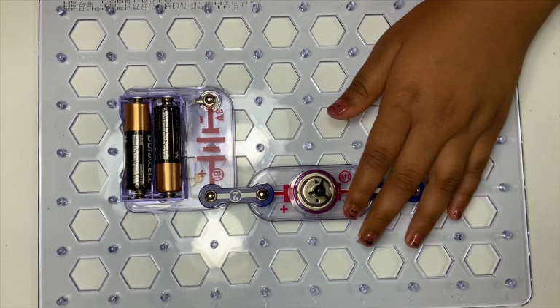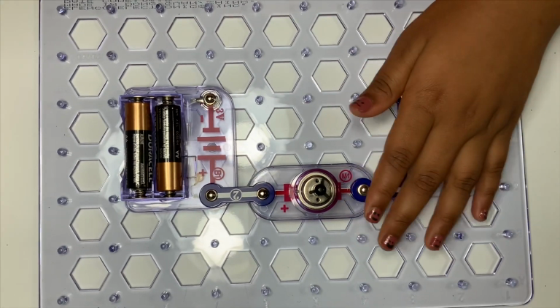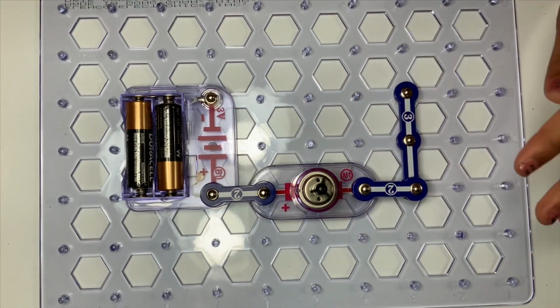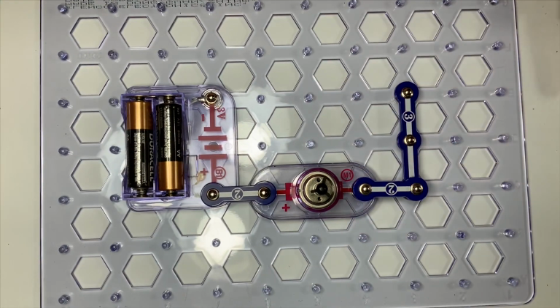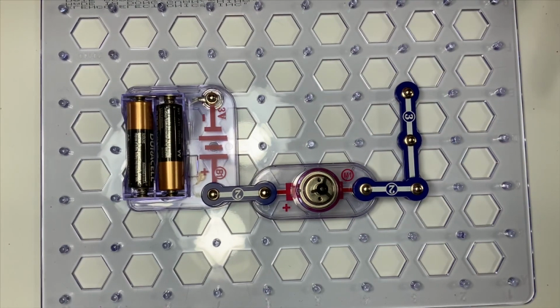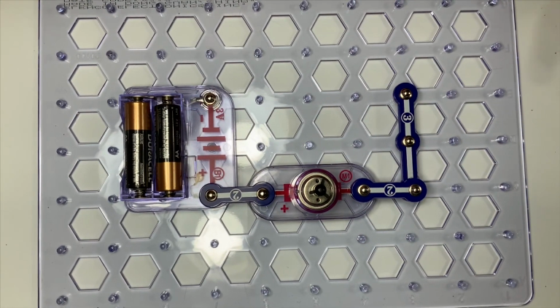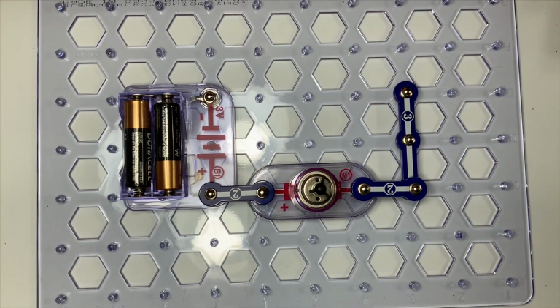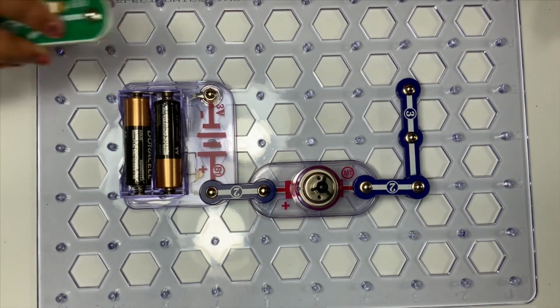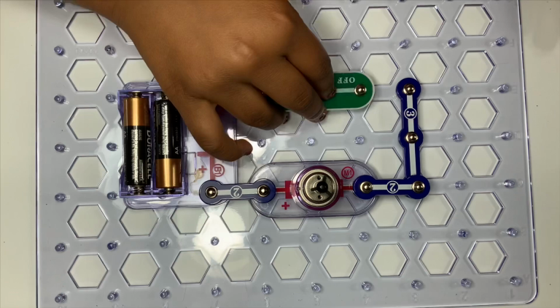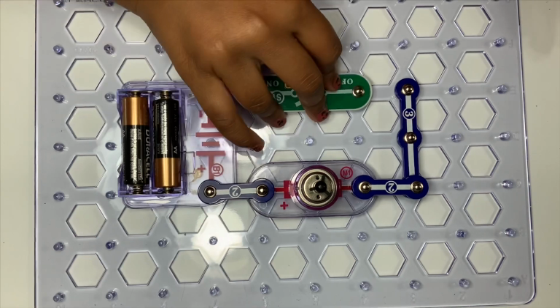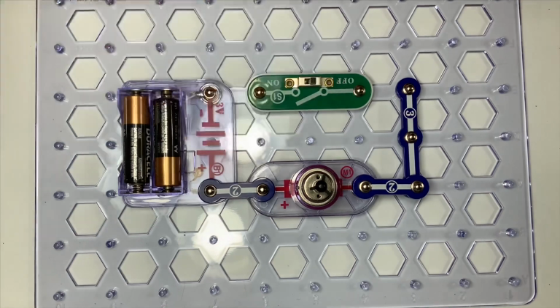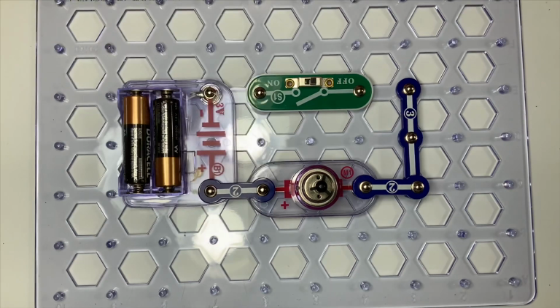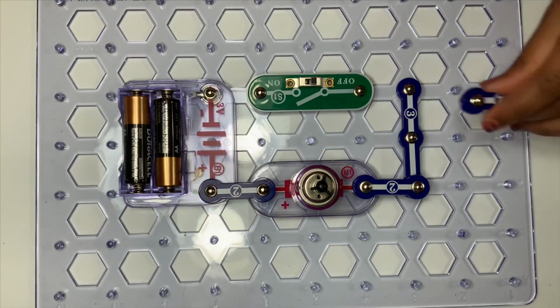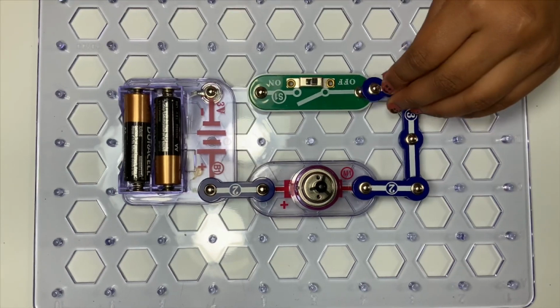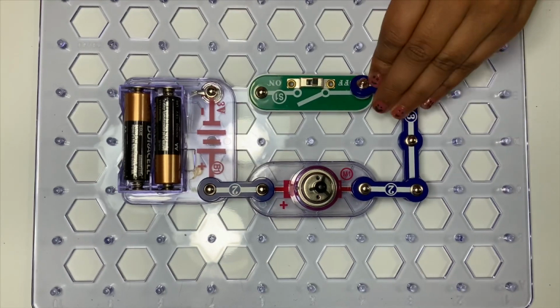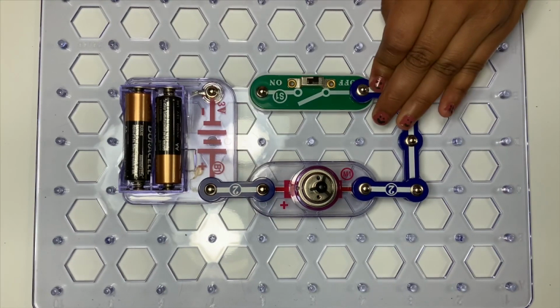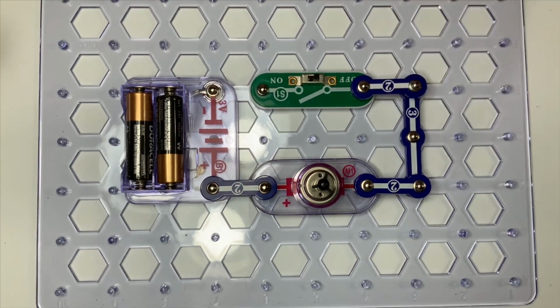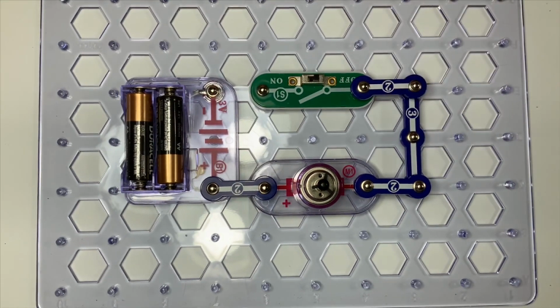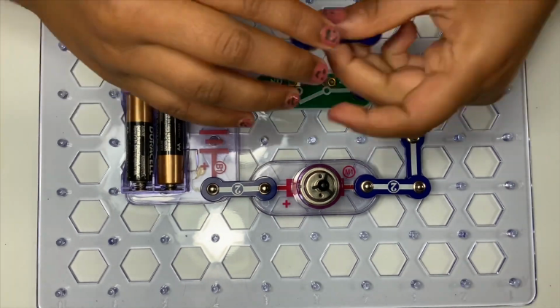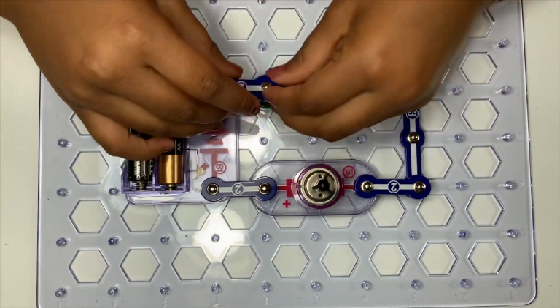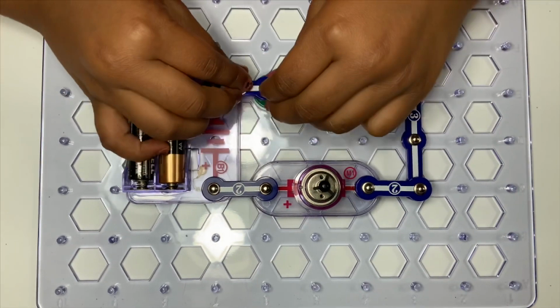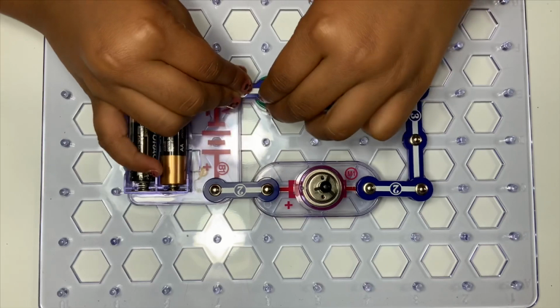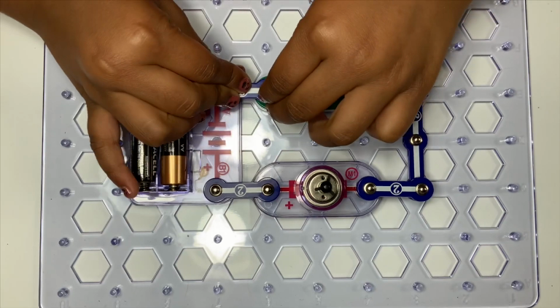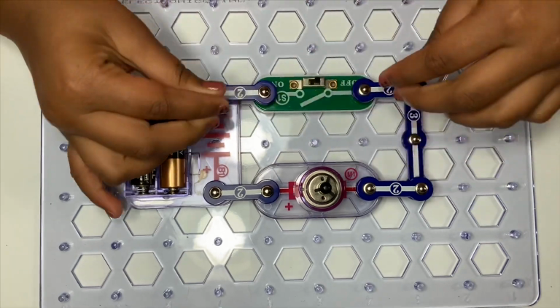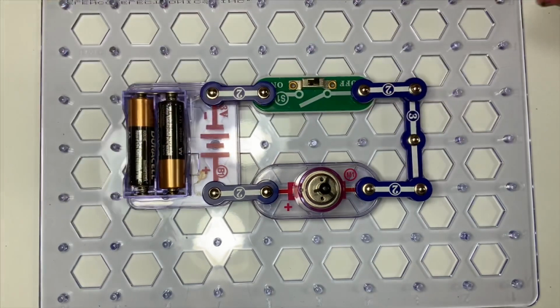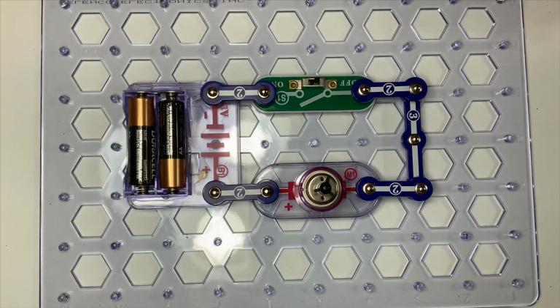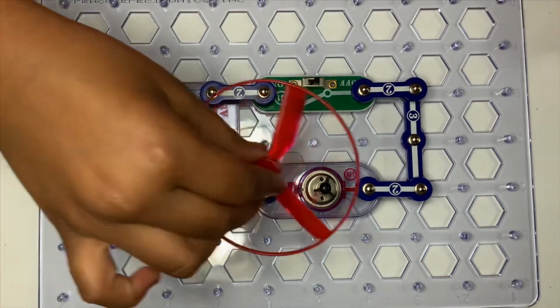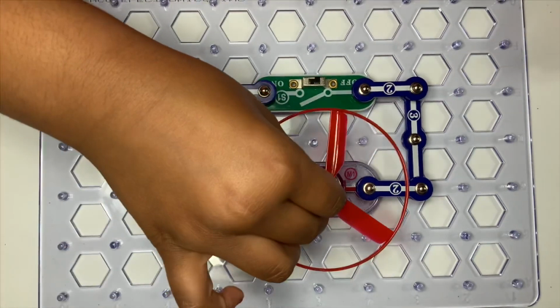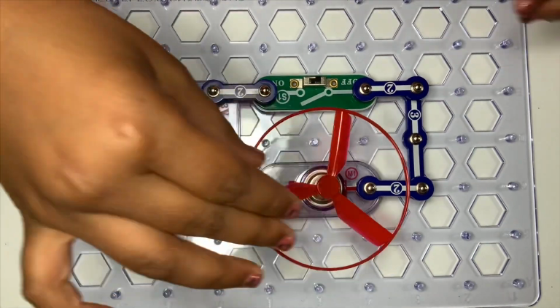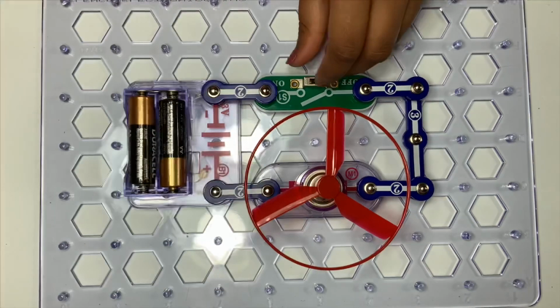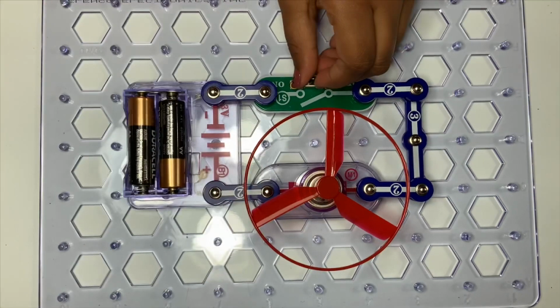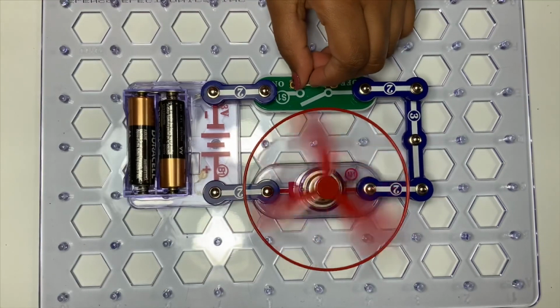And now we're going to put the slide switch right over here and the two snap wire right over here and the other two snap wire right over here. And now just put the fan here and spin.